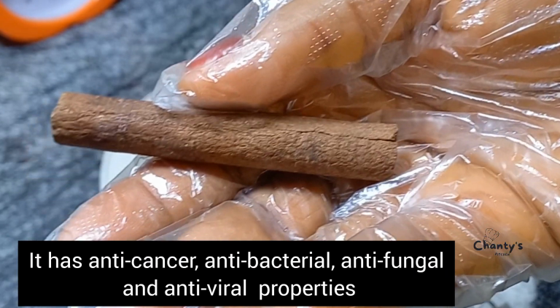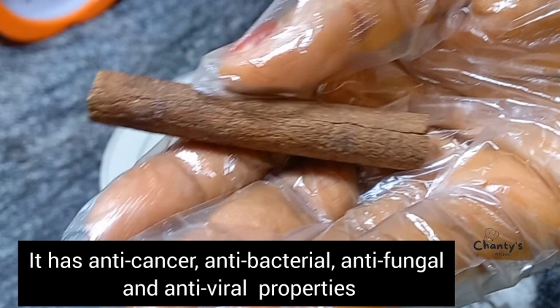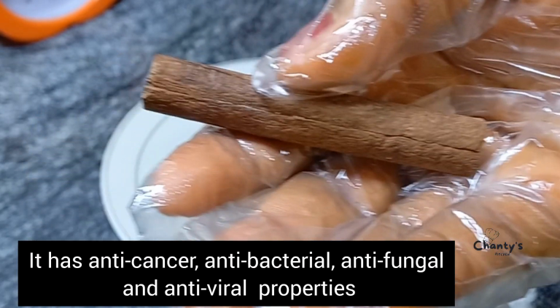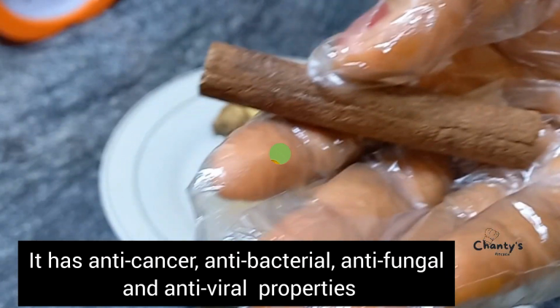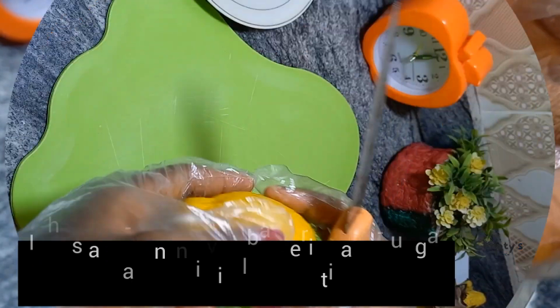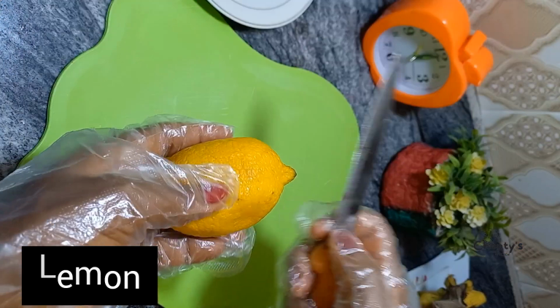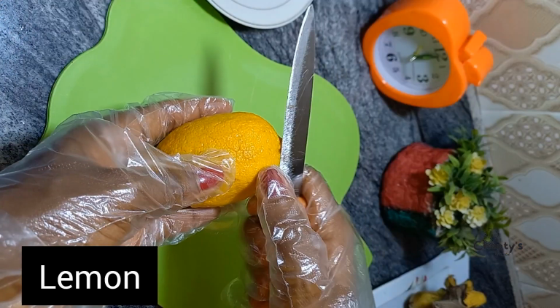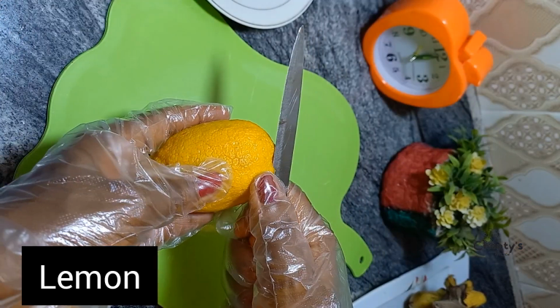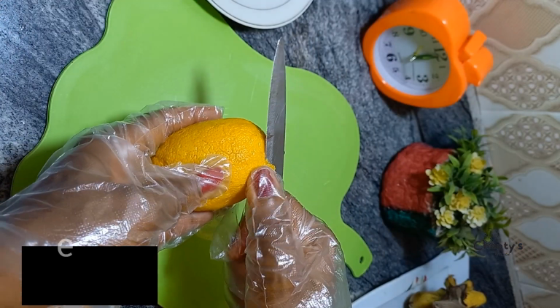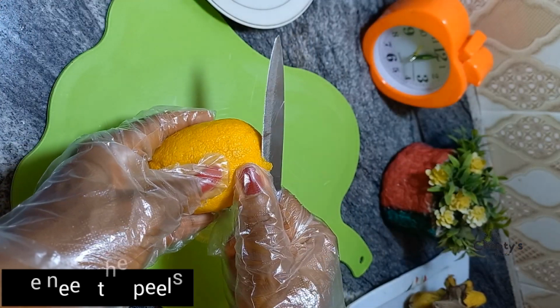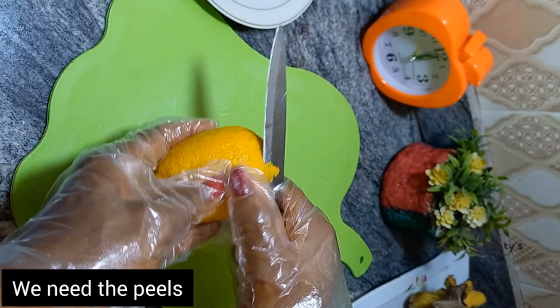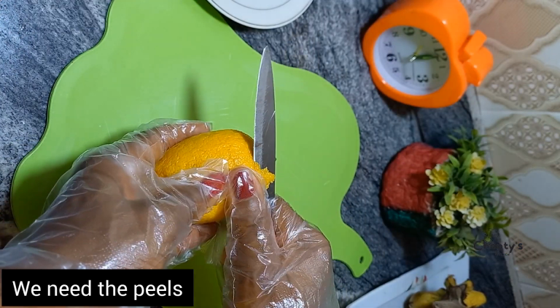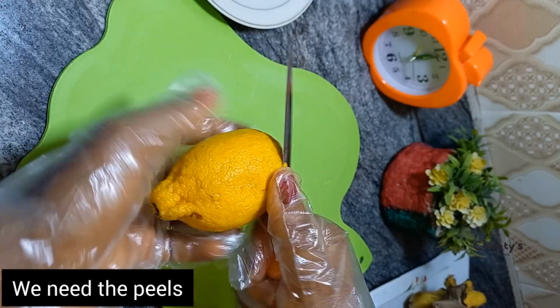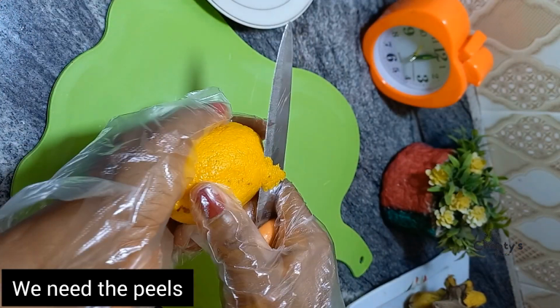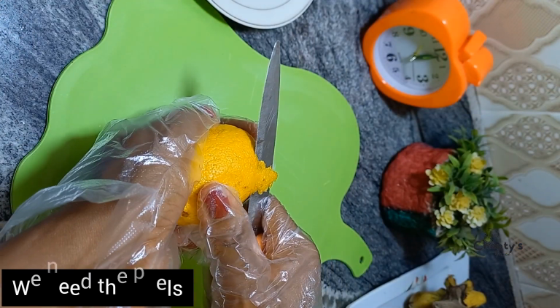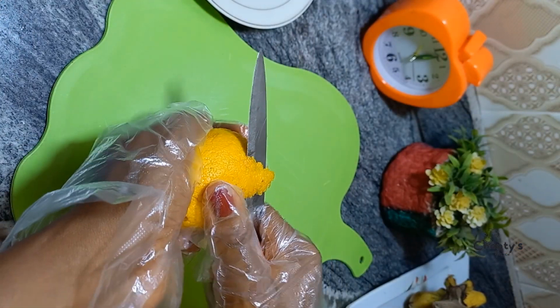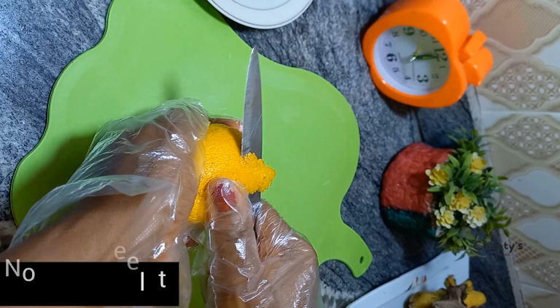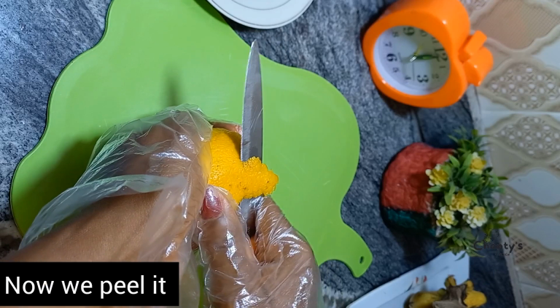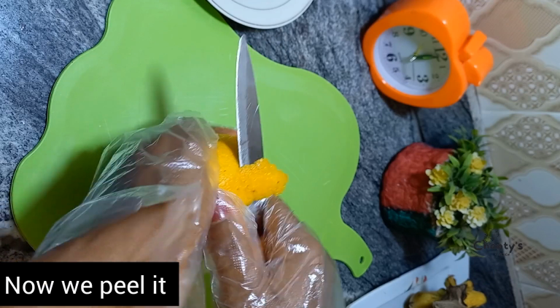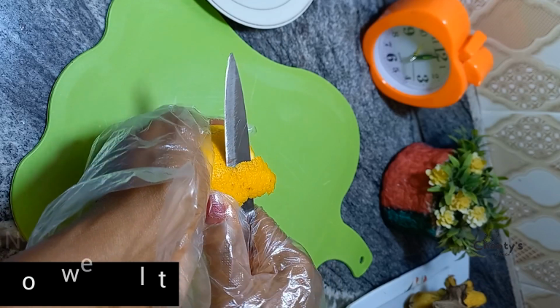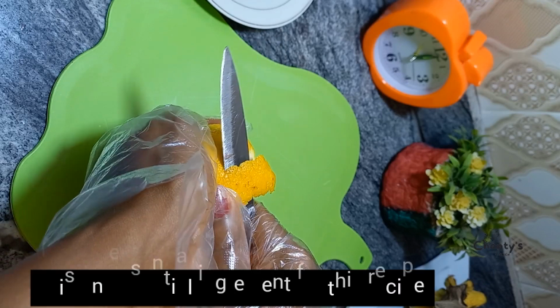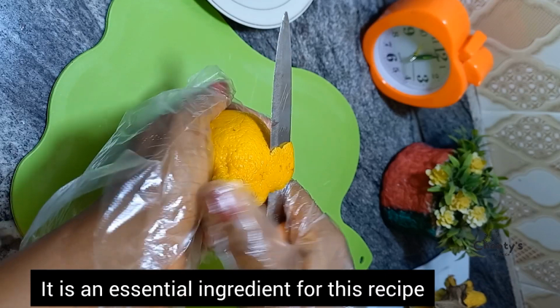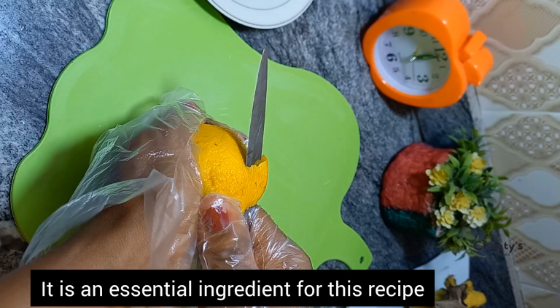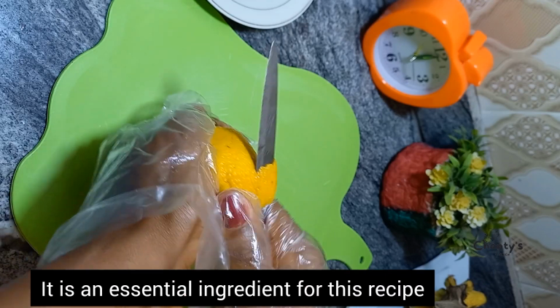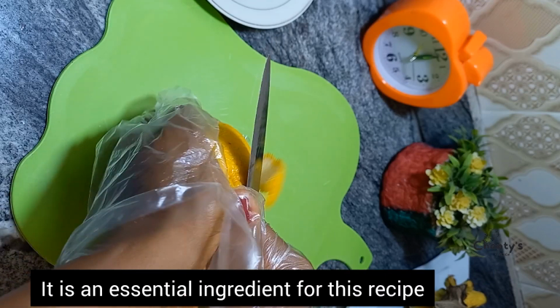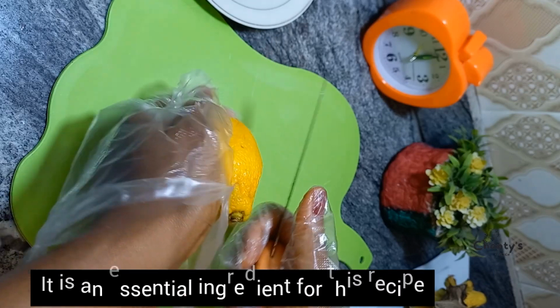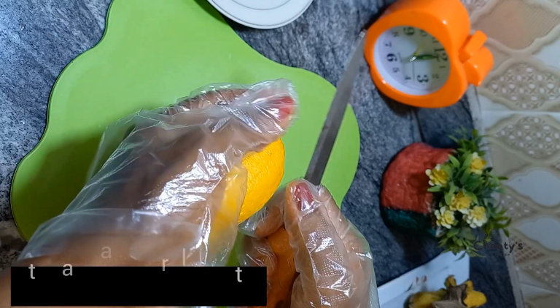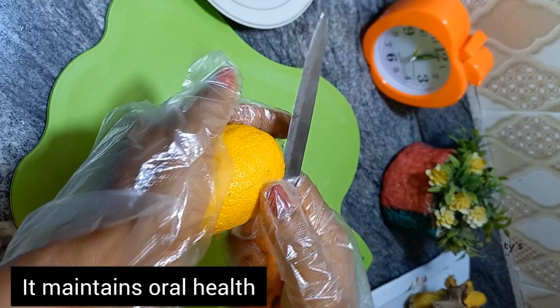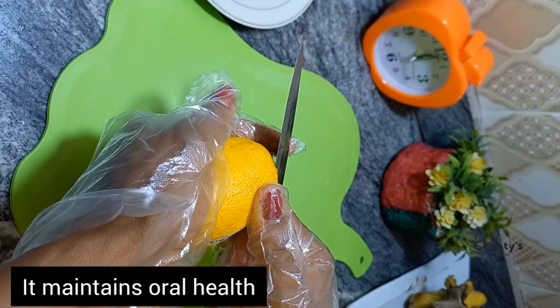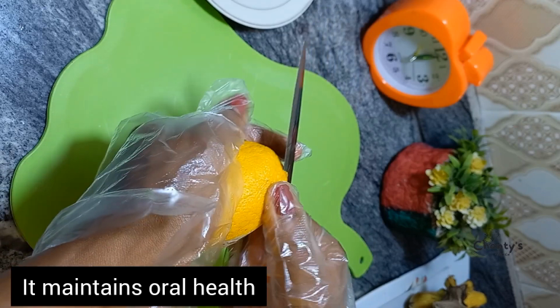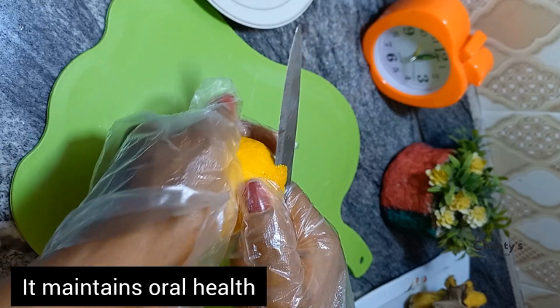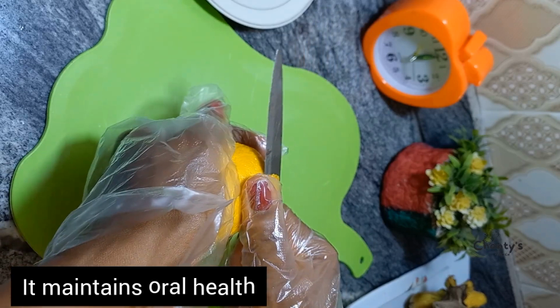Now your lemon — you need to peel the lemon because we are going to be using the peel. It is an essential ingredient in this recipe. It maintains oral health and prevents heart conditions and lowers cholesterol.